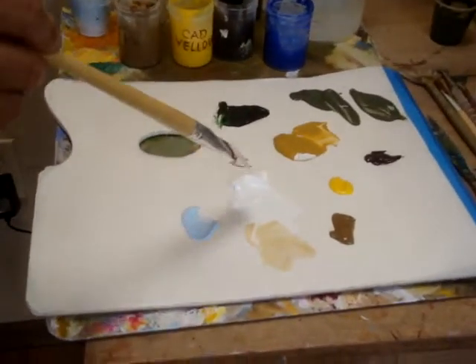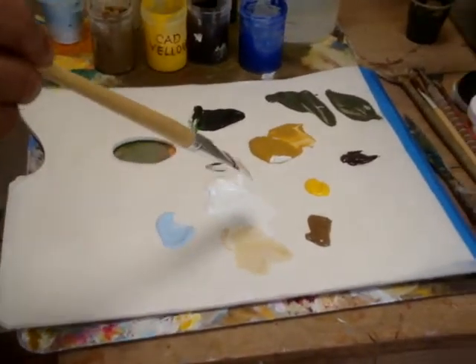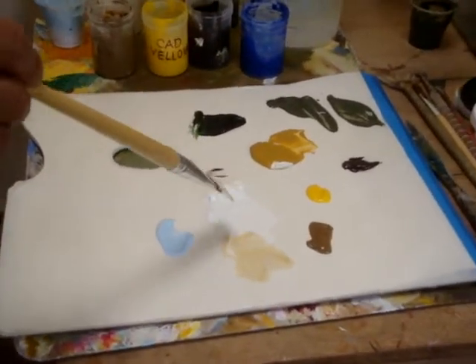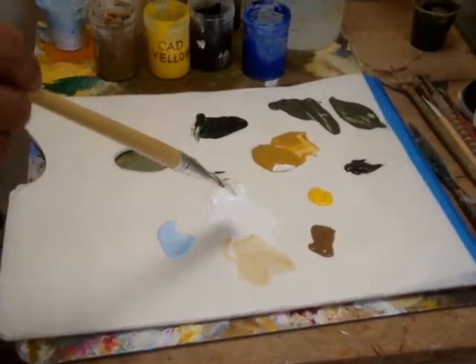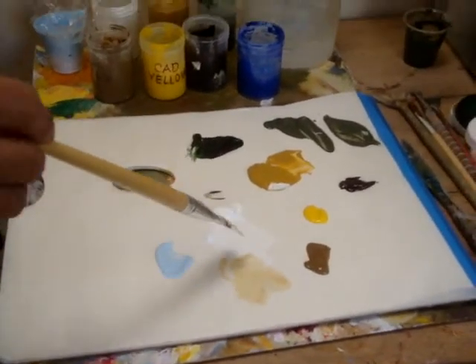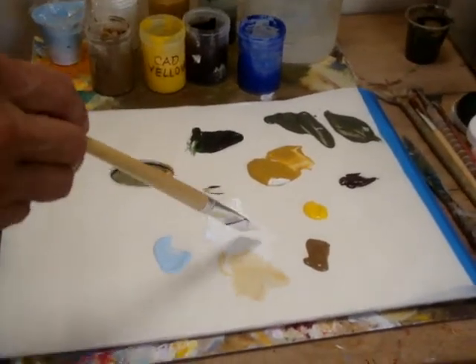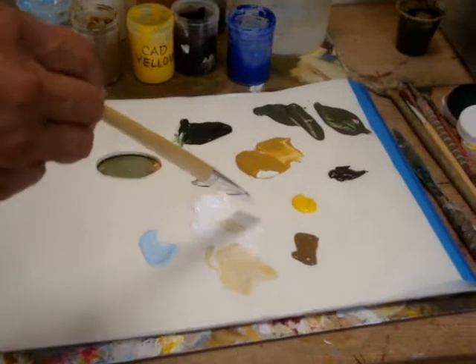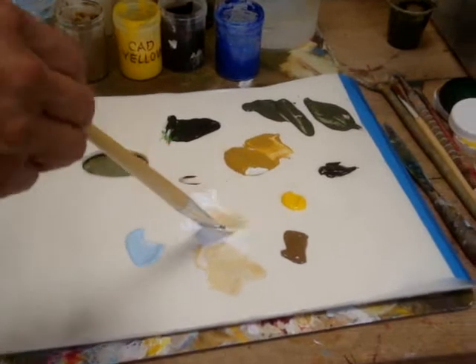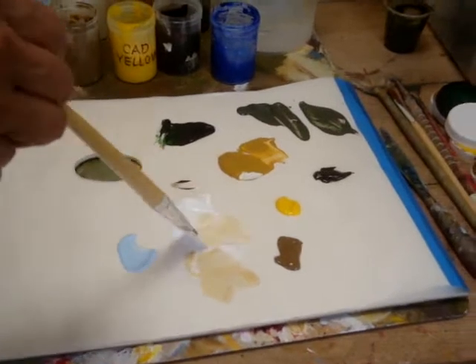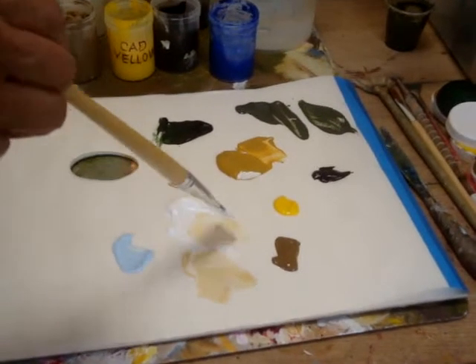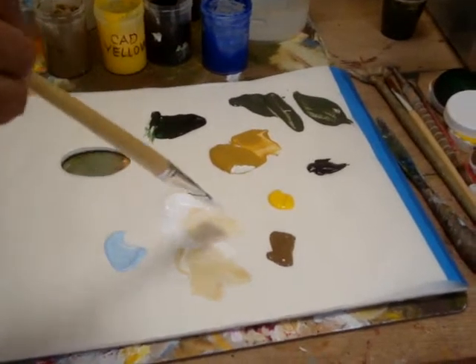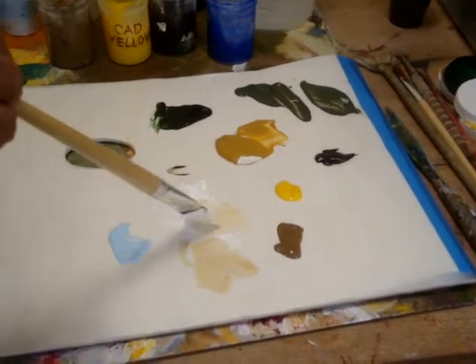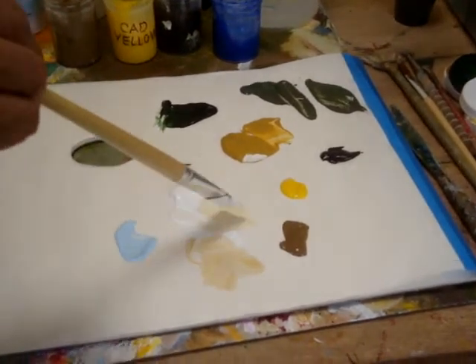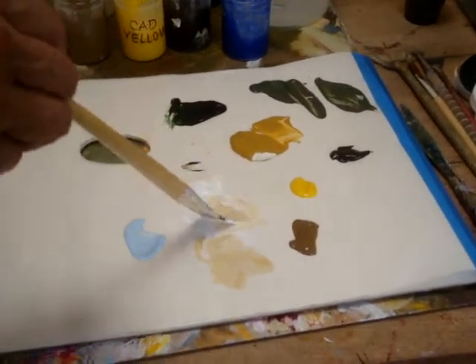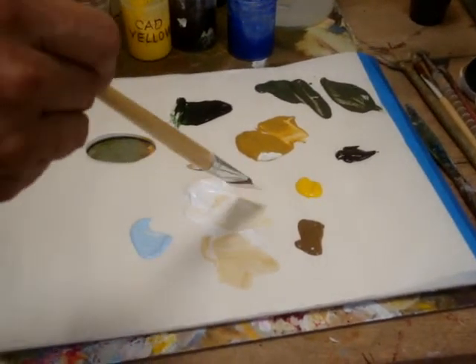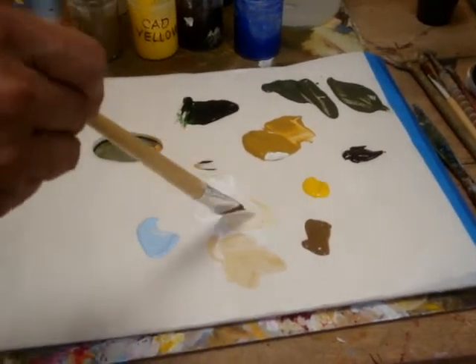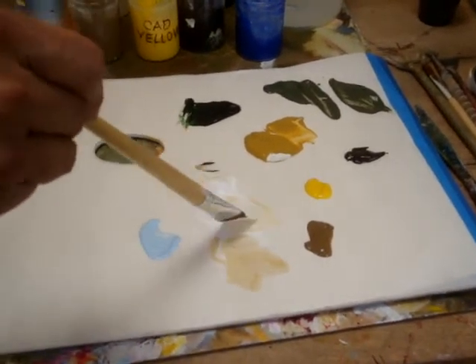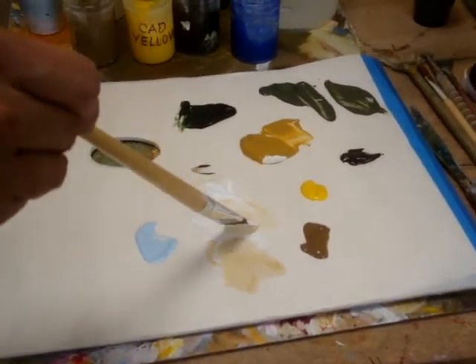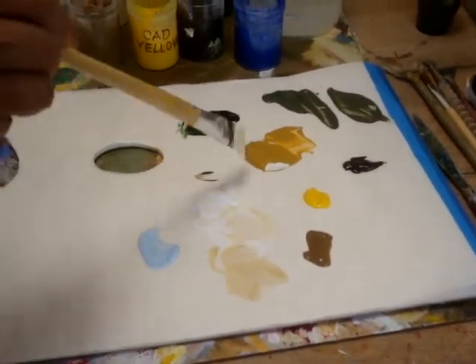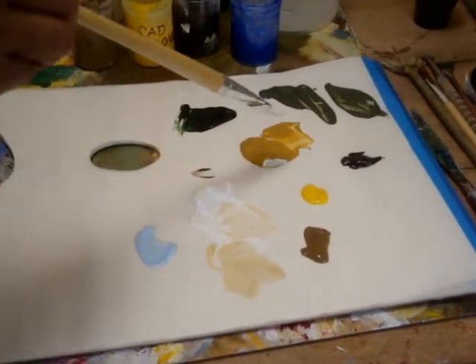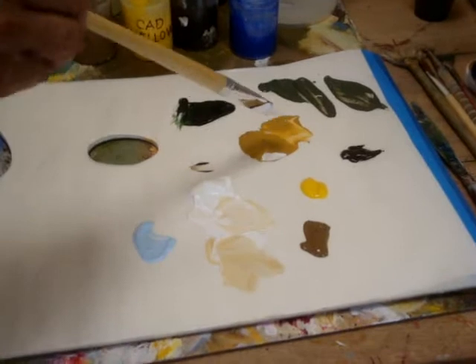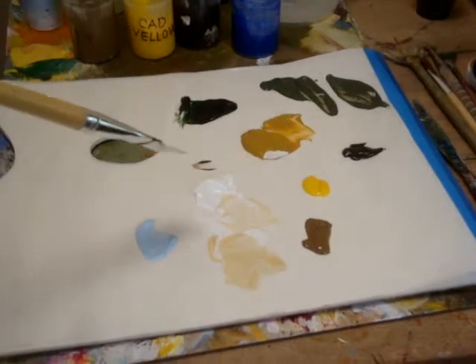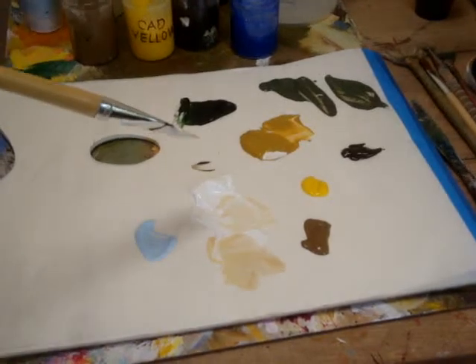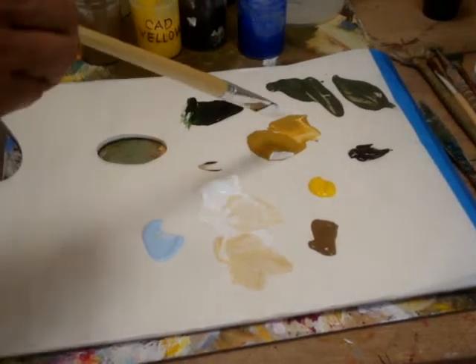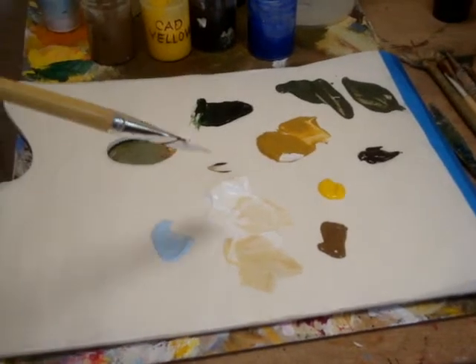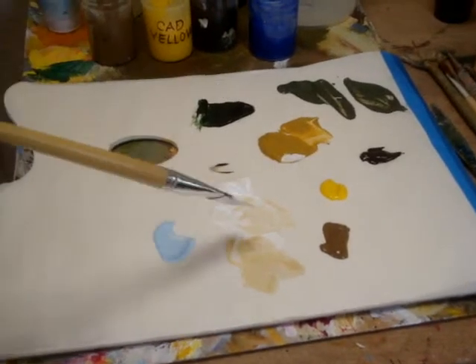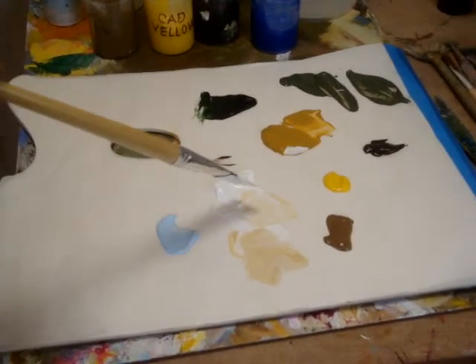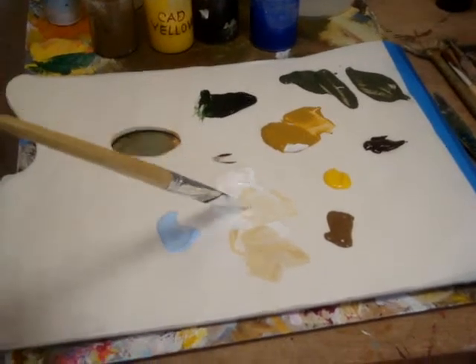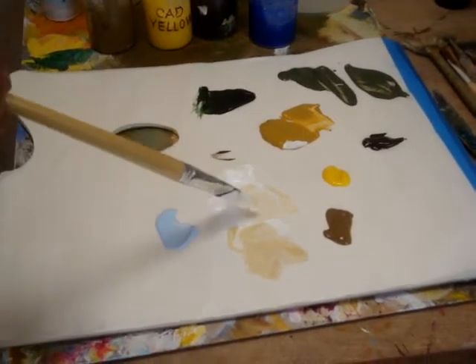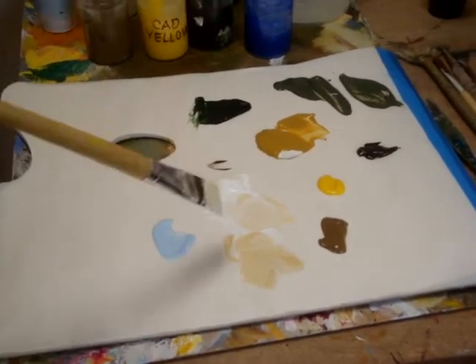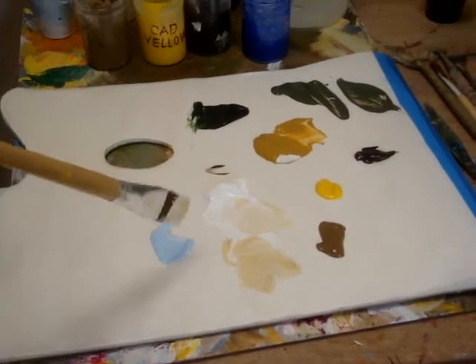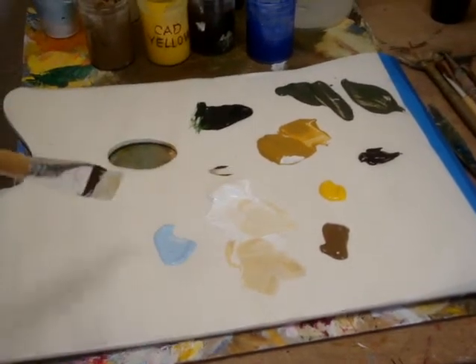For the background of the painting, you're going to be using more white to push things back into distance. So for the sky, I'm going to be using yellow ochre — just a little bit of yellow ochre with white and a smidge of blue.